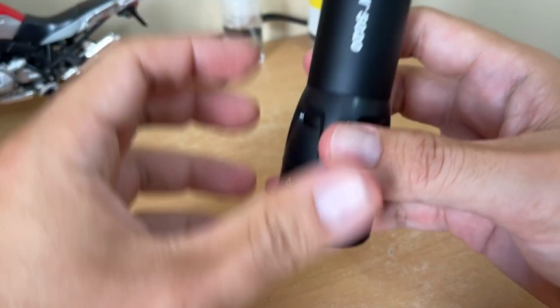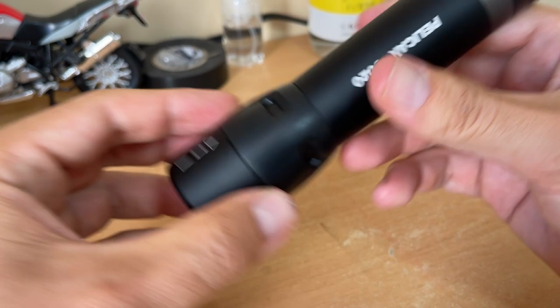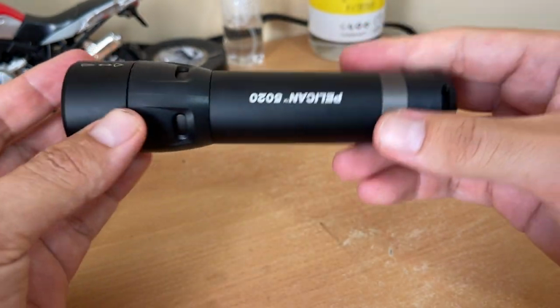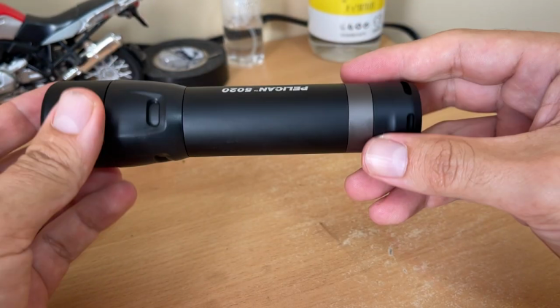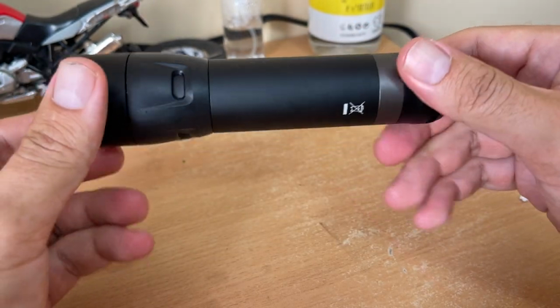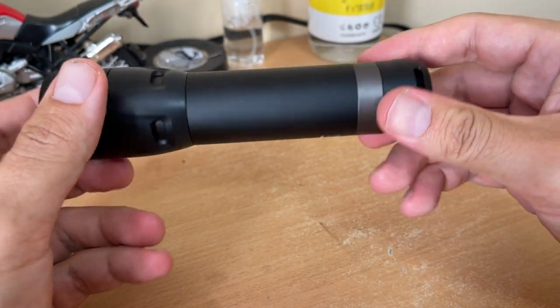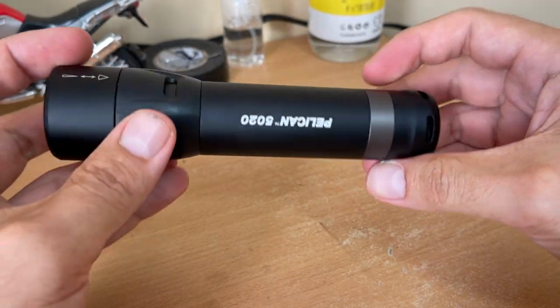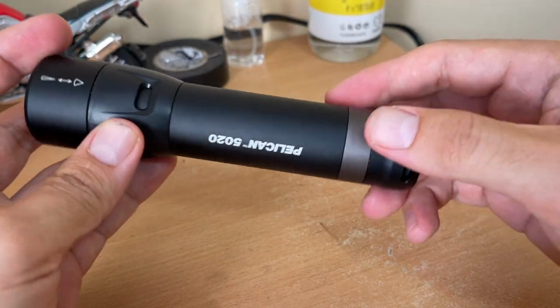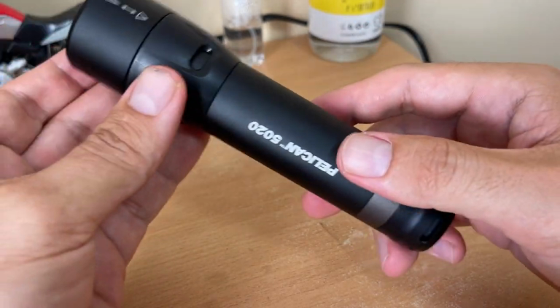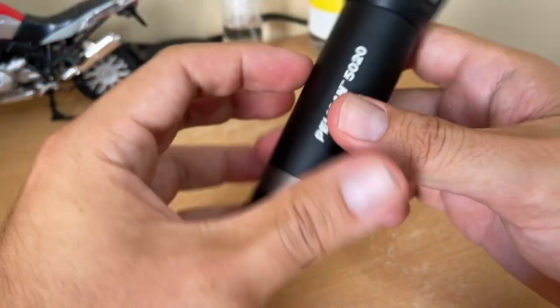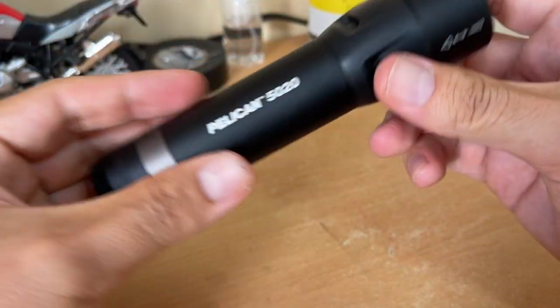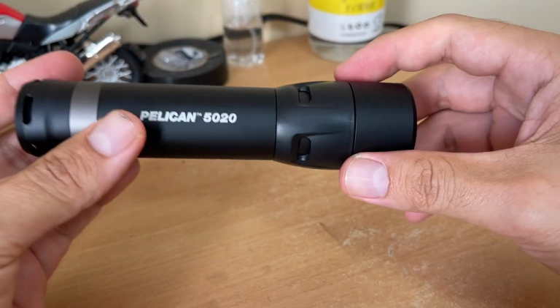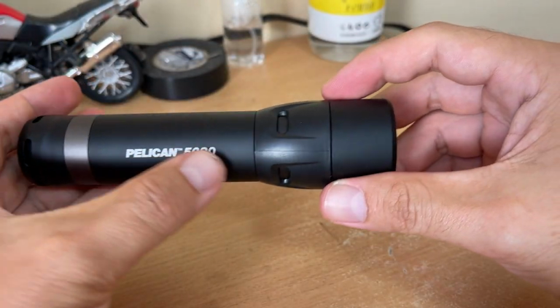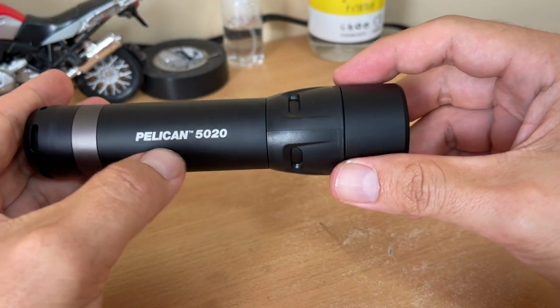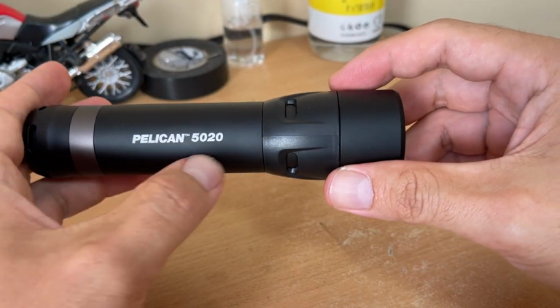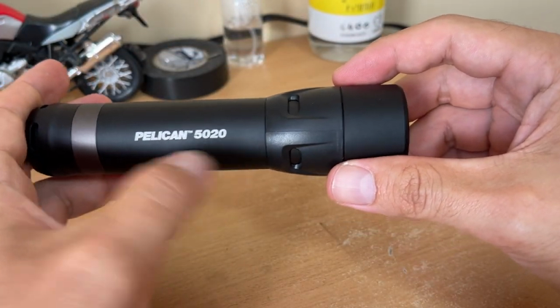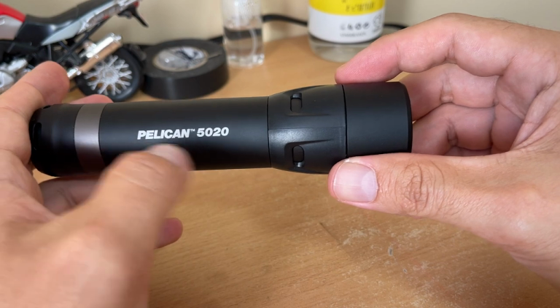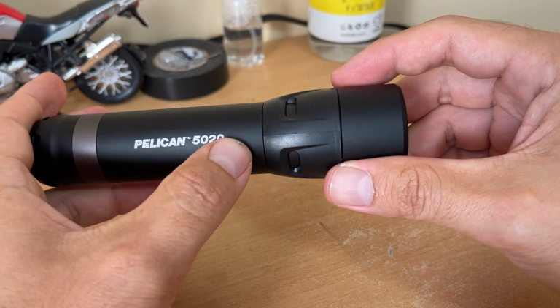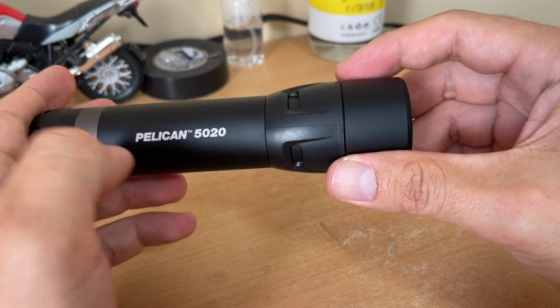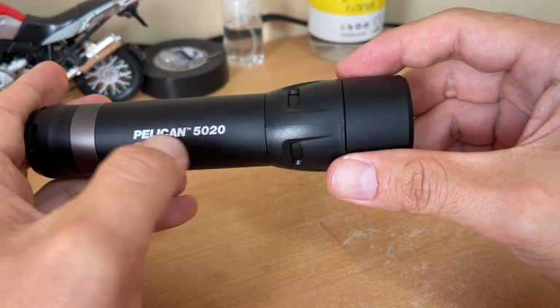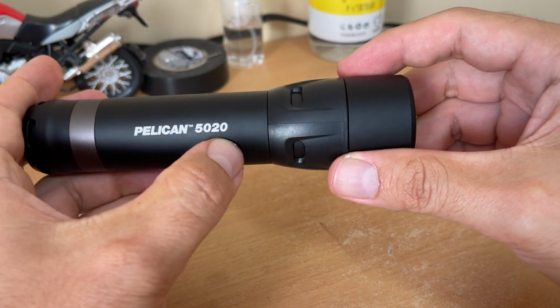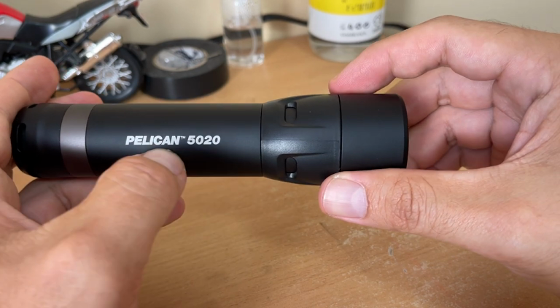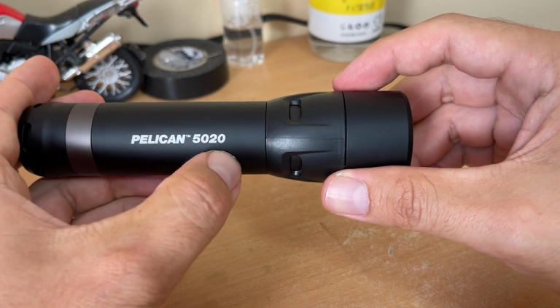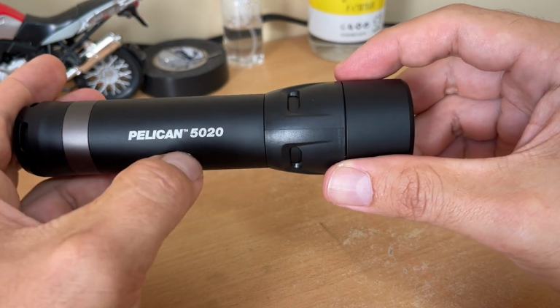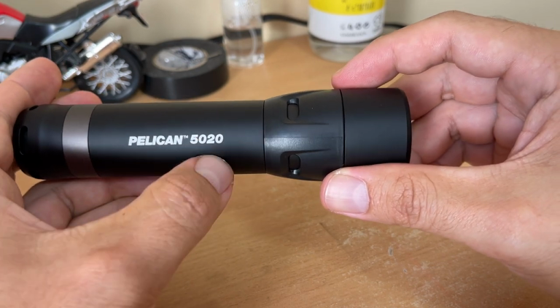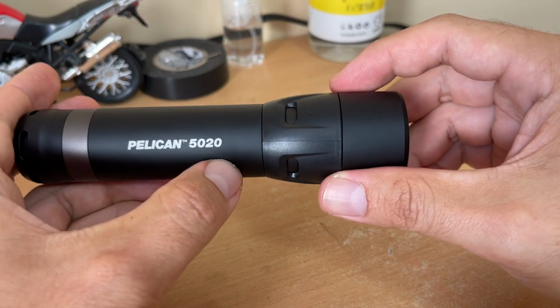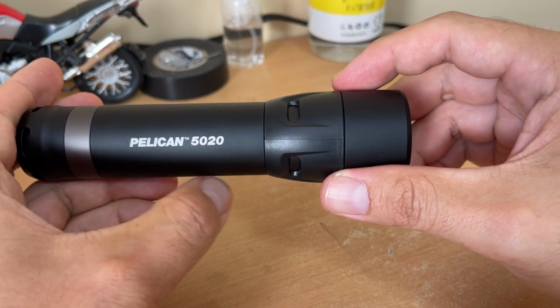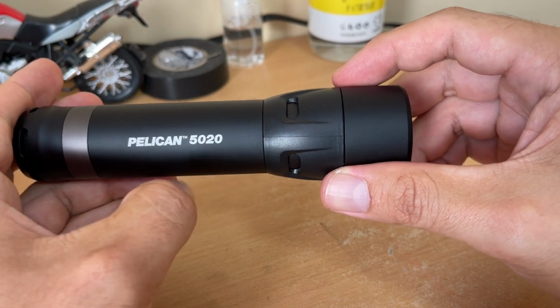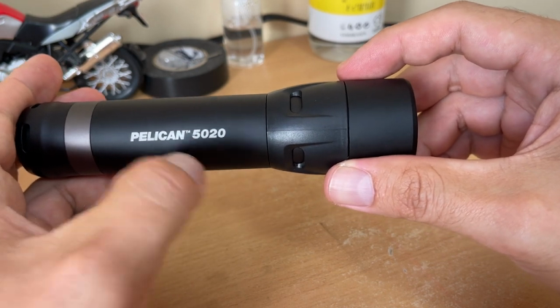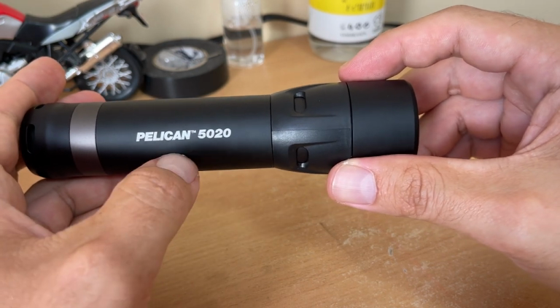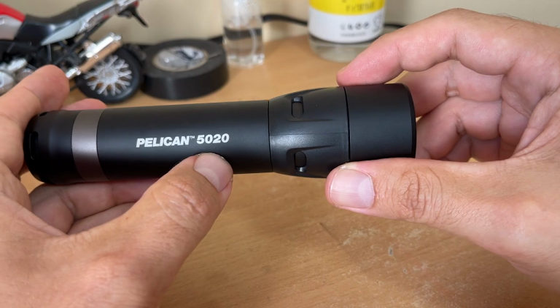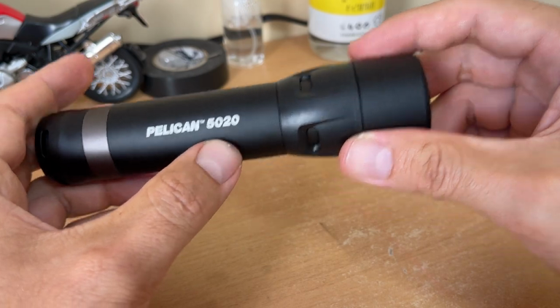If you're looking for this flashlight, I really recommend it — the price is good. Other Pelicans are more expensive because they're rechargeable, but with this one you can just use standard batteries.